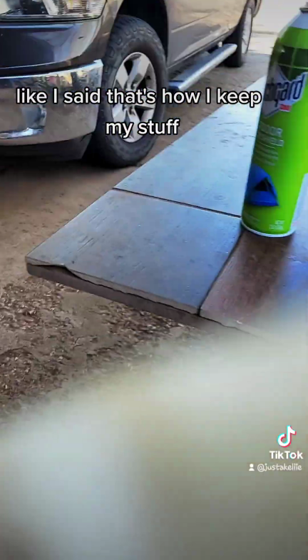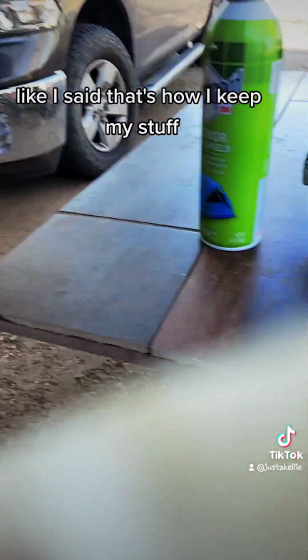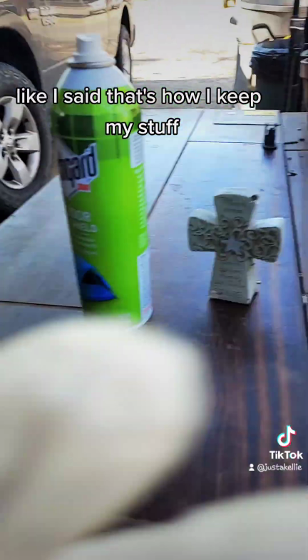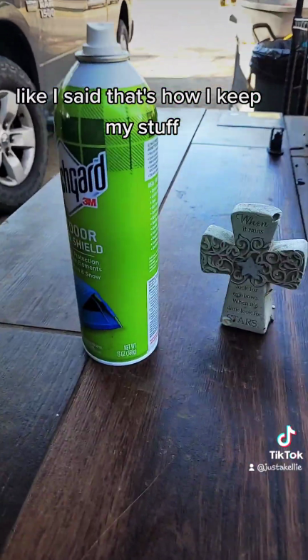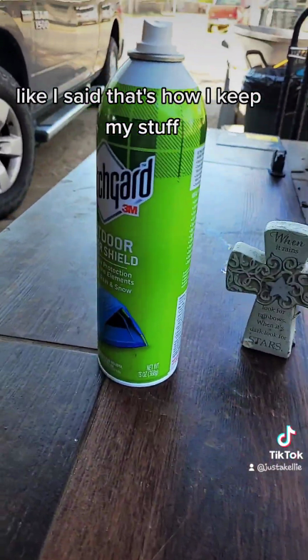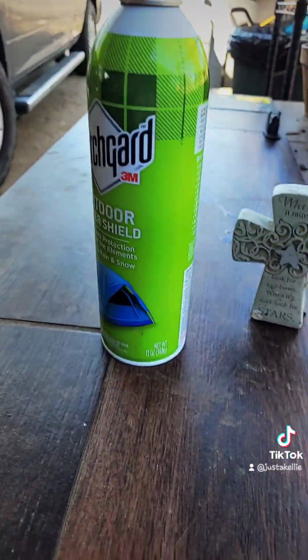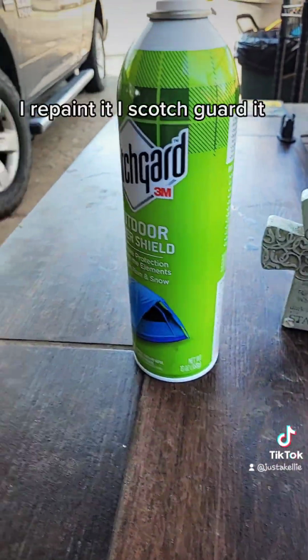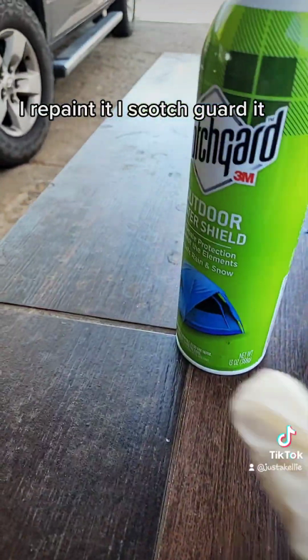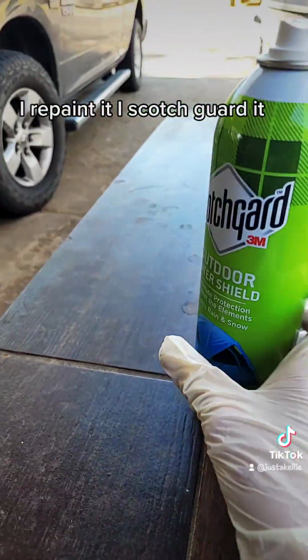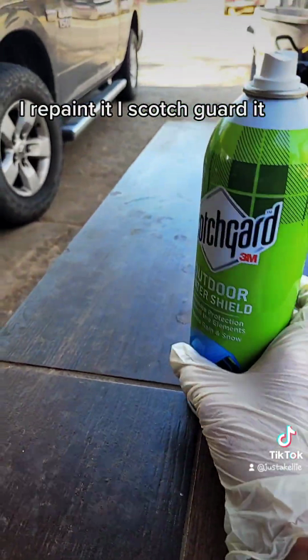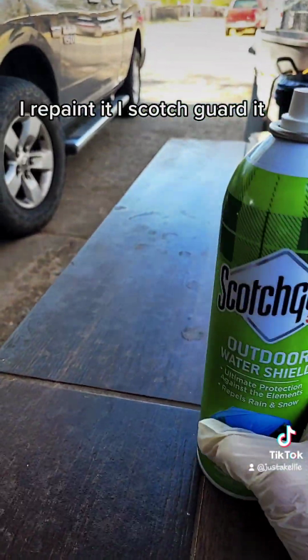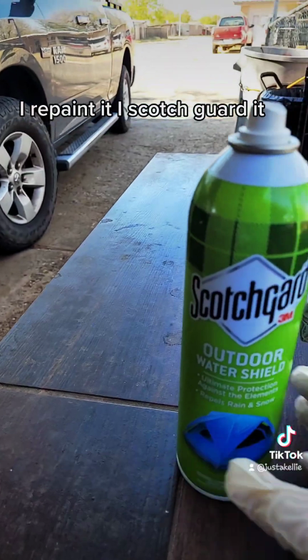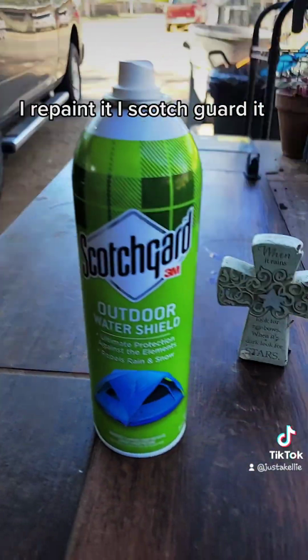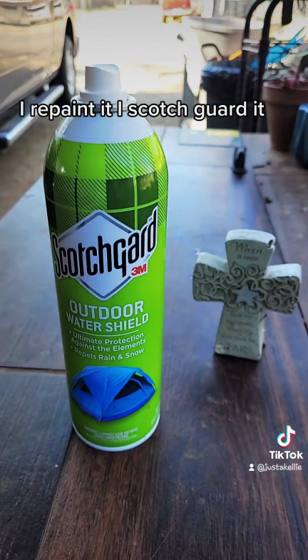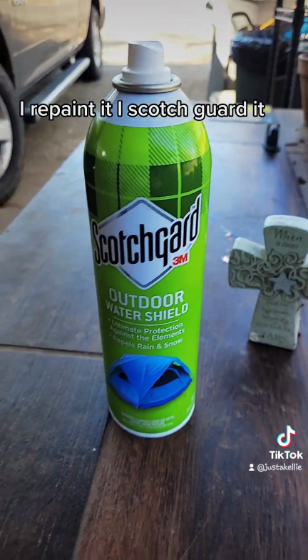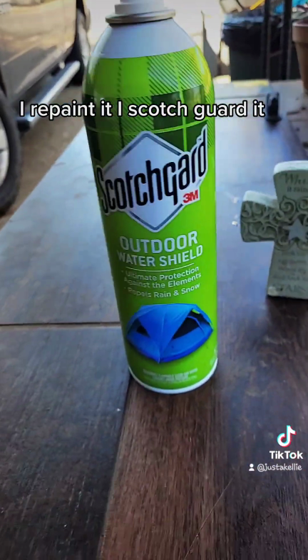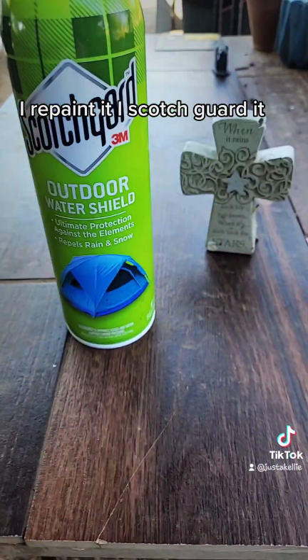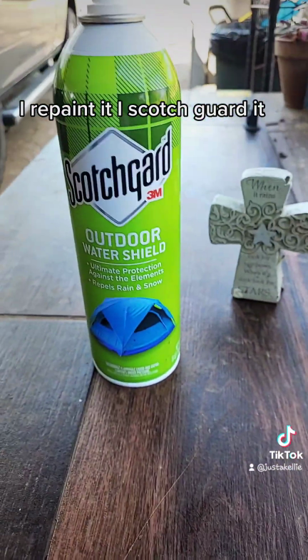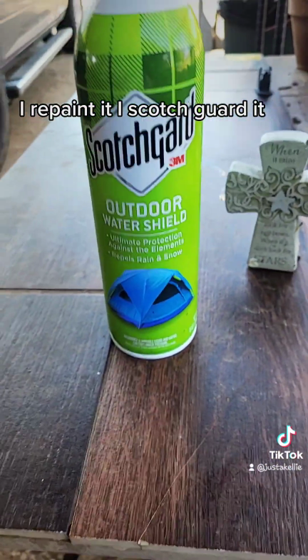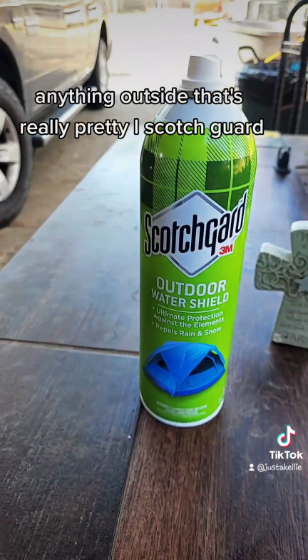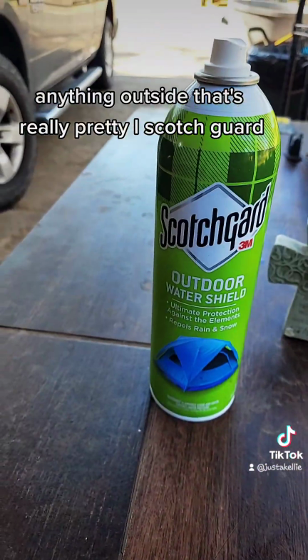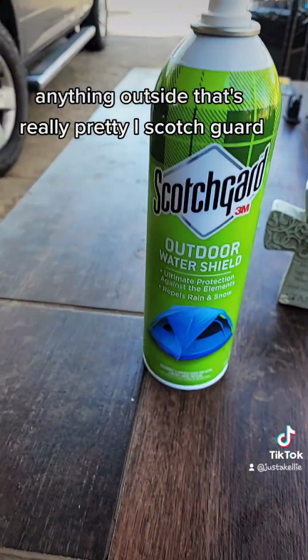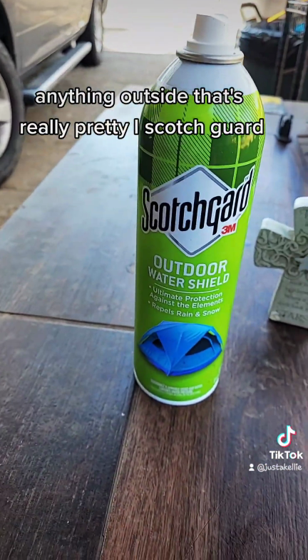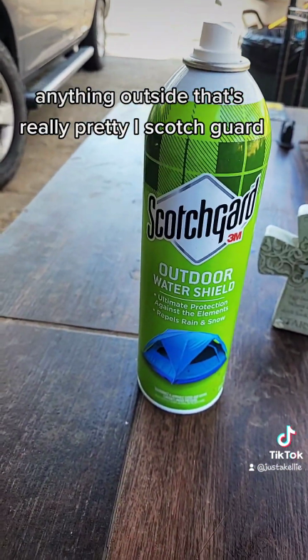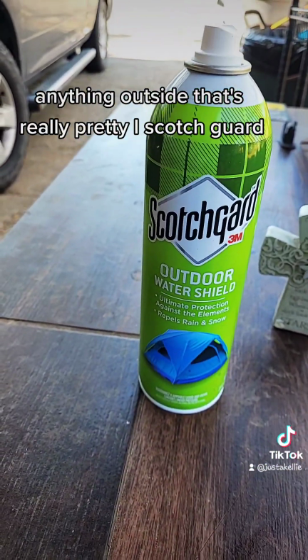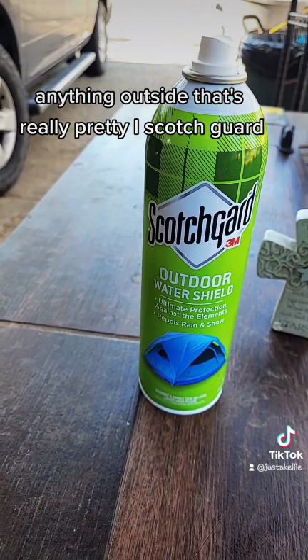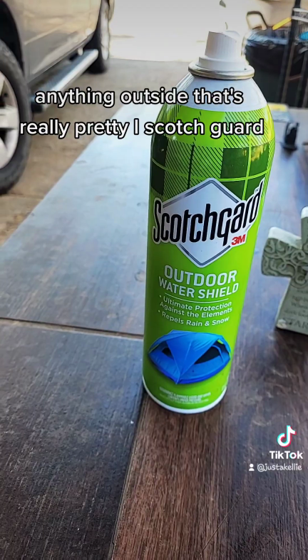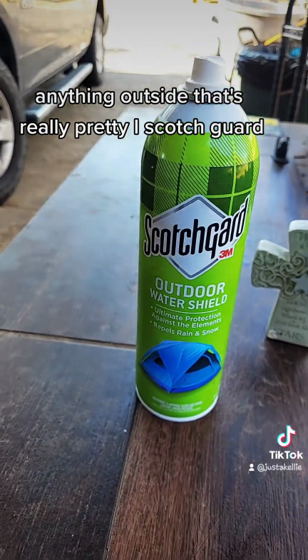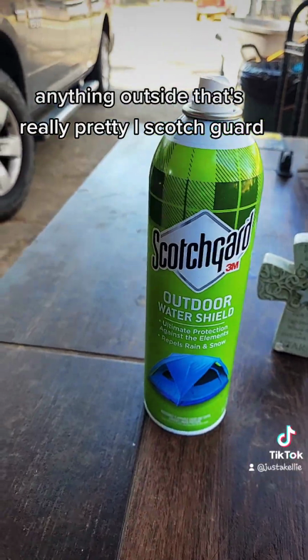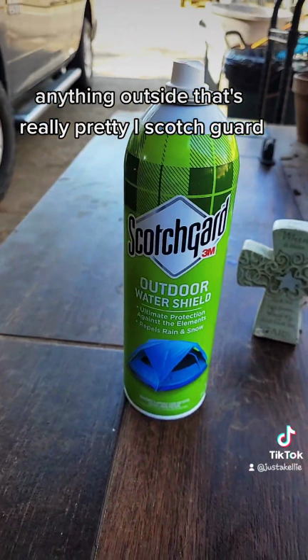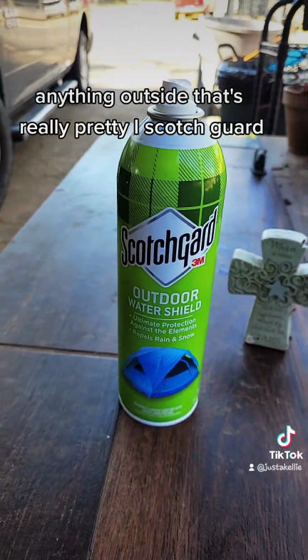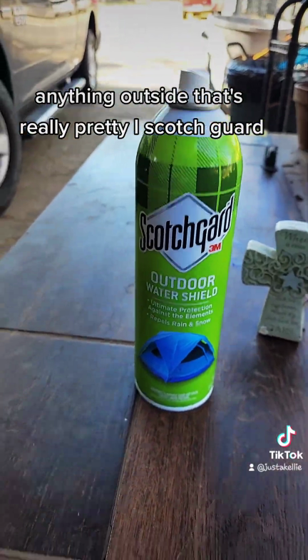That's how I keep my stuff. I repaint it, I Scotchgard it. Anything outside that's really pretty, I Scotchgard.